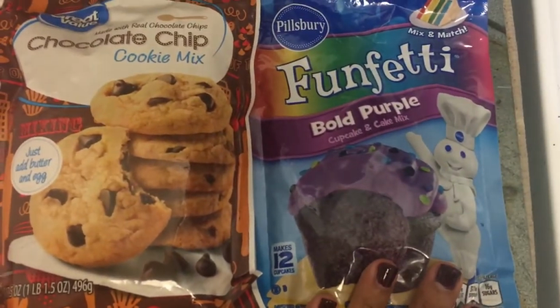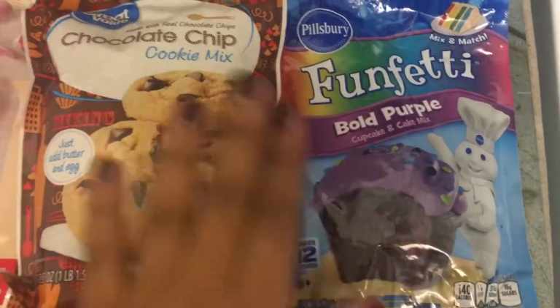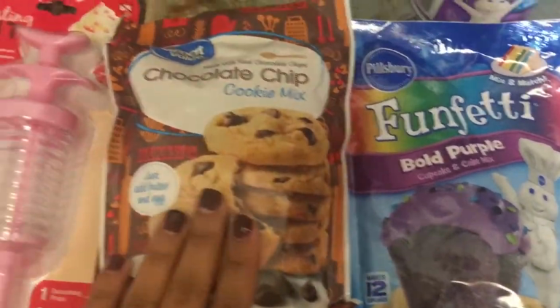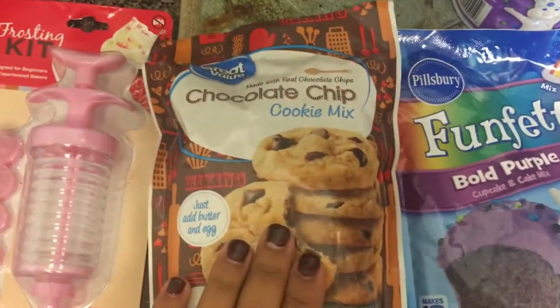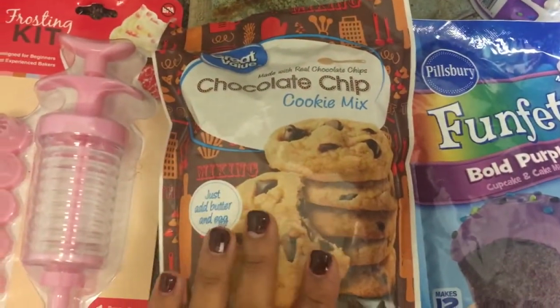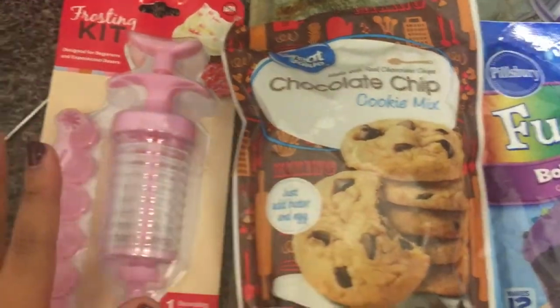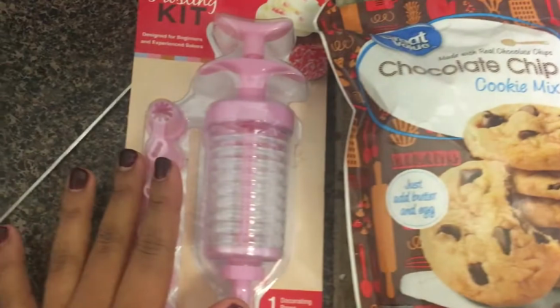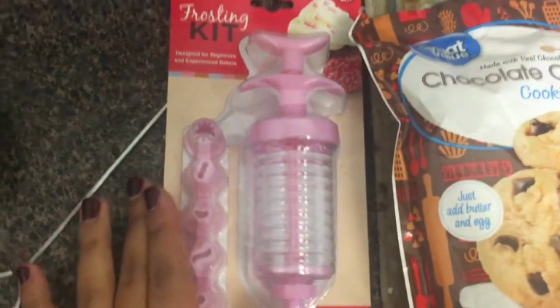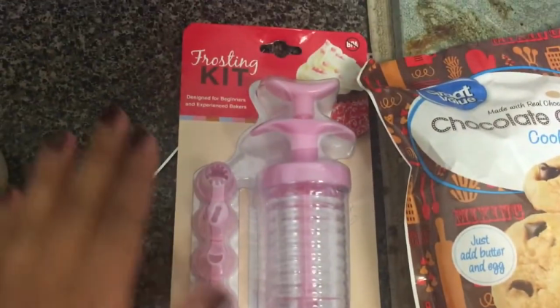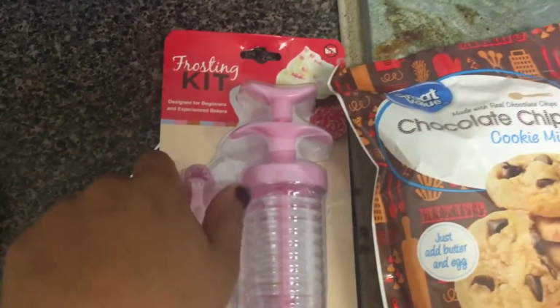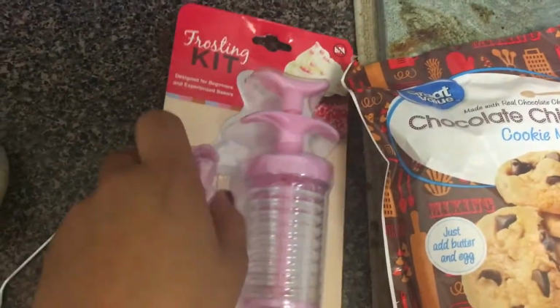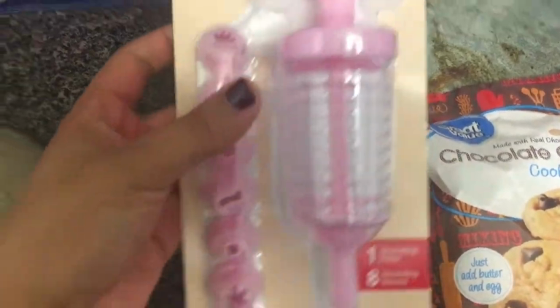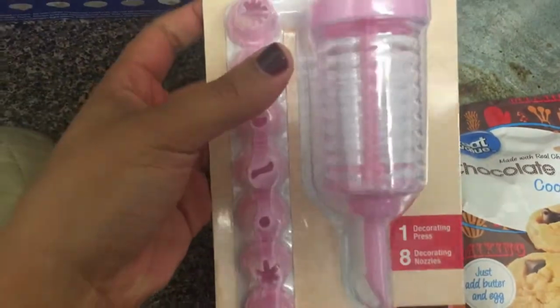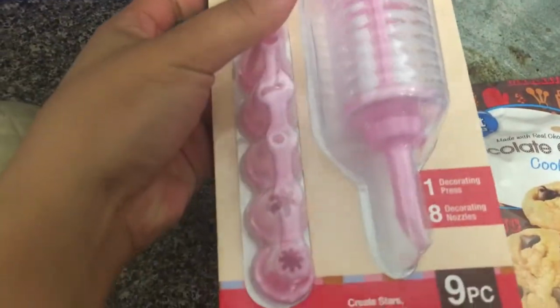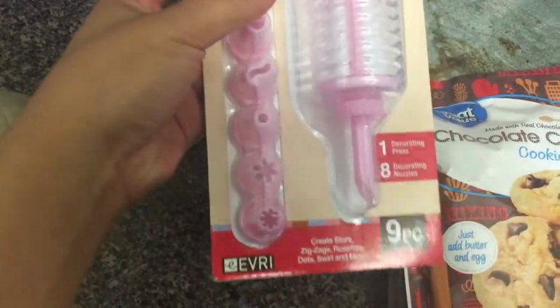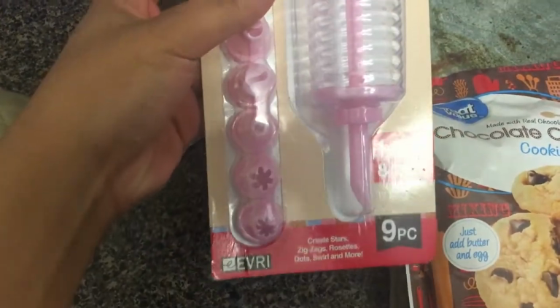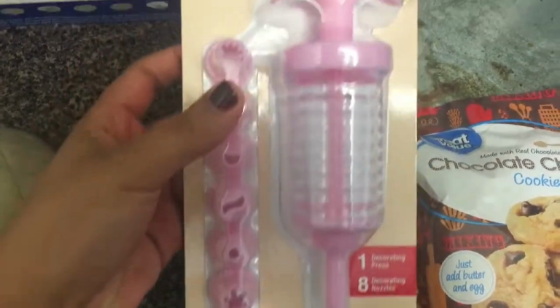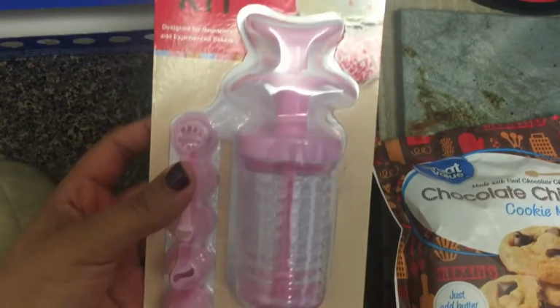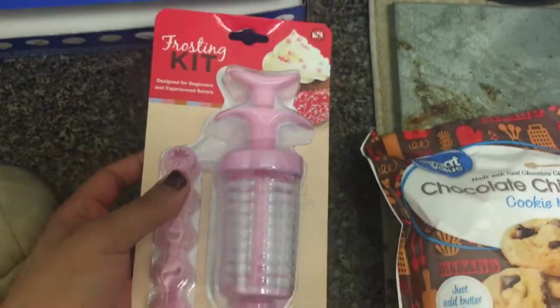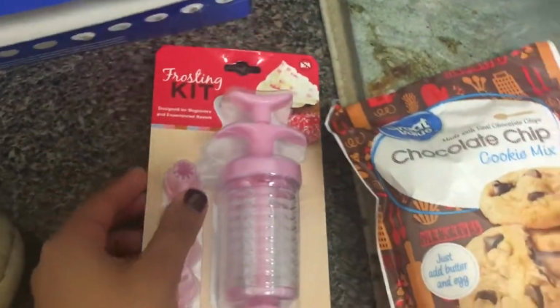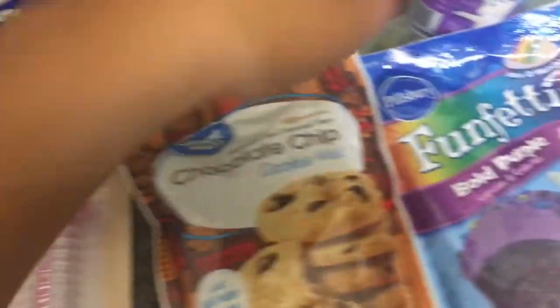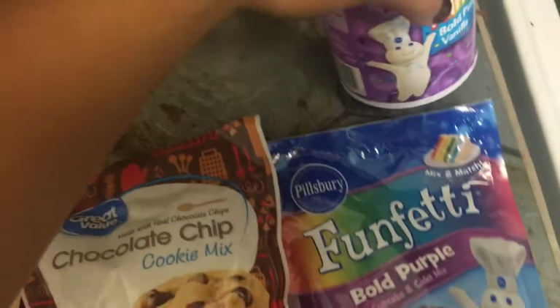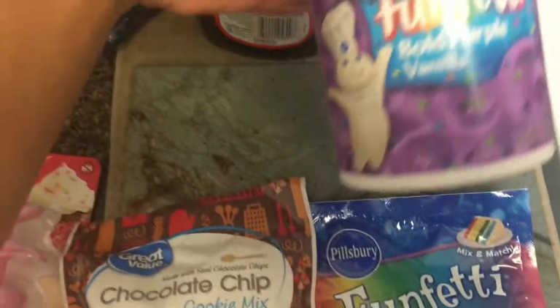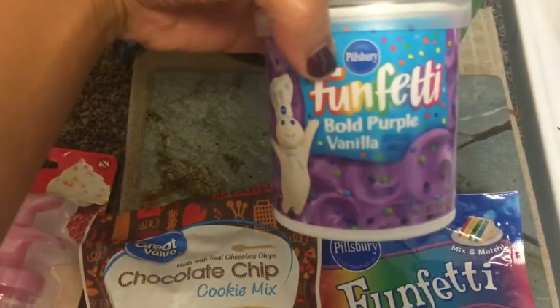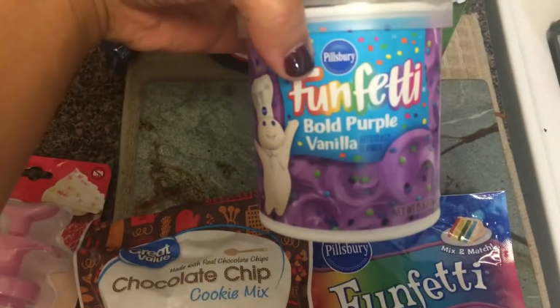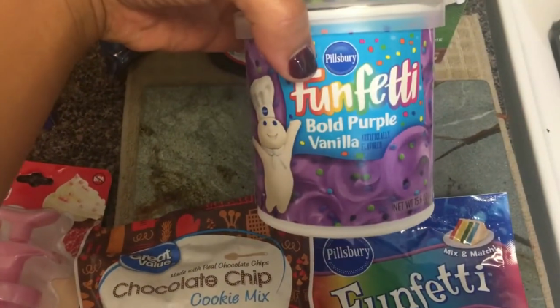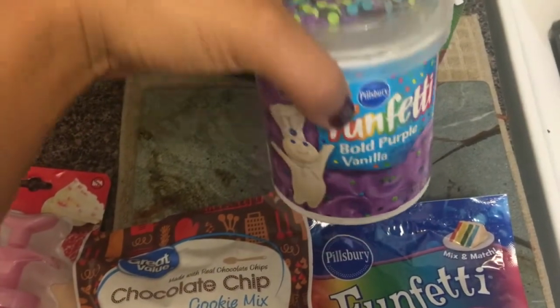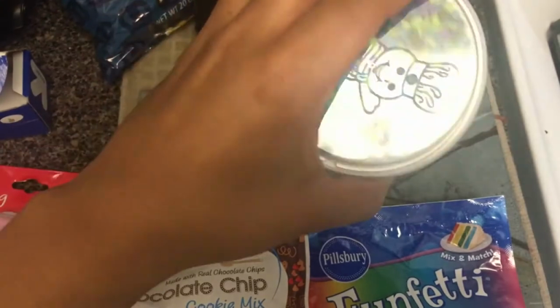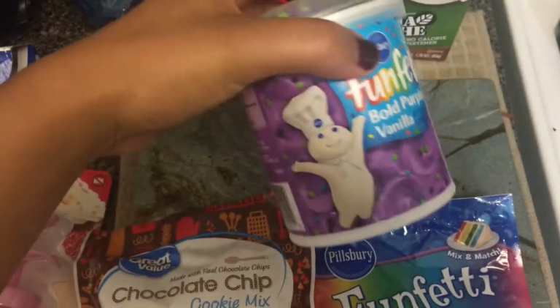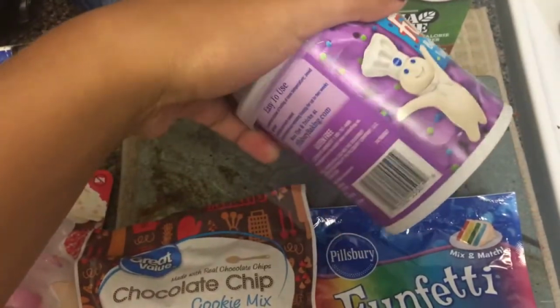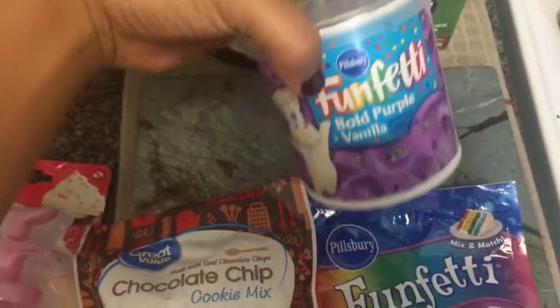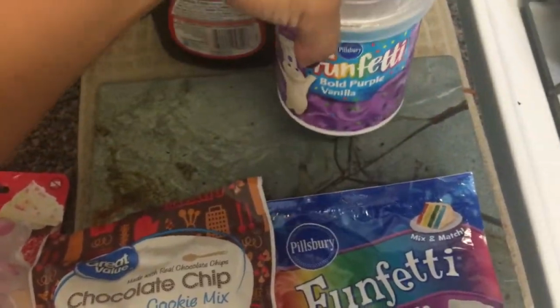Here I'm showing you the next two things you need for the next two treats, including this amazing frosting kit which I highly recommend. It was super handy and only five bucks at Walmart — definitely get it.